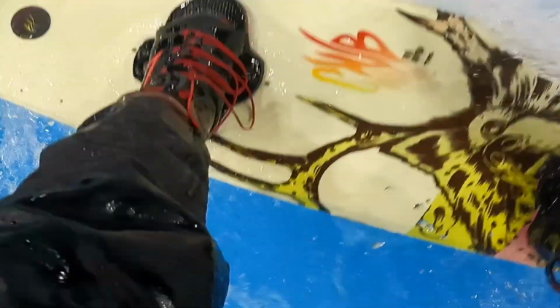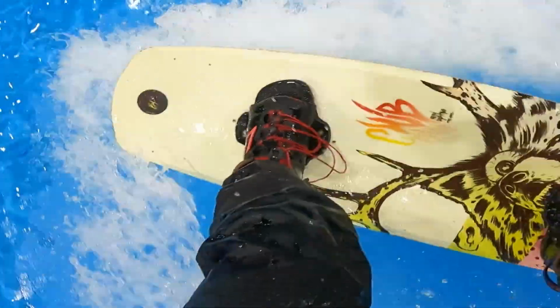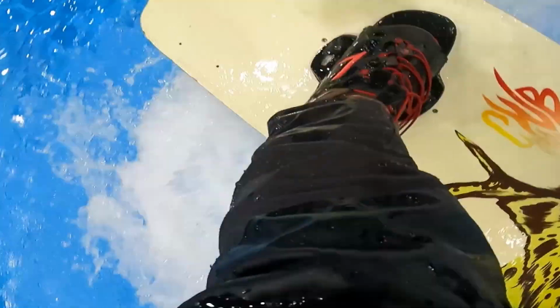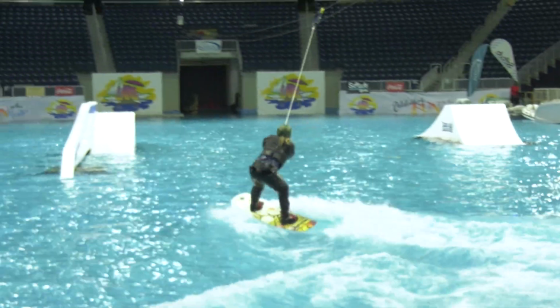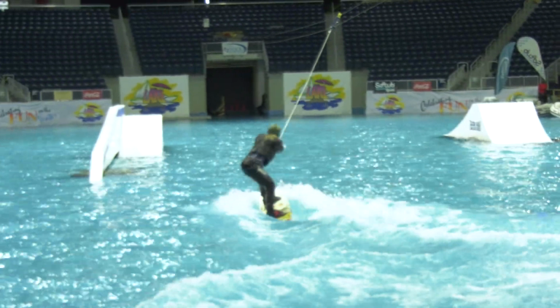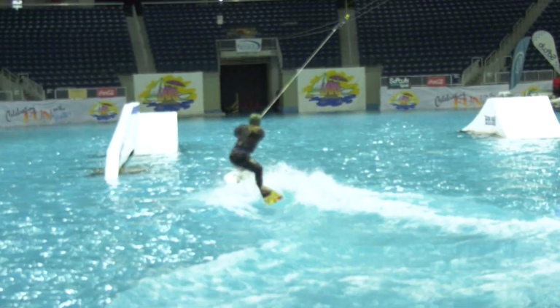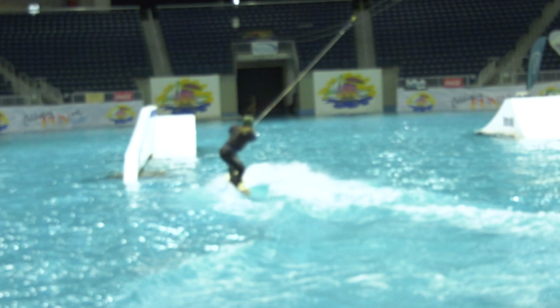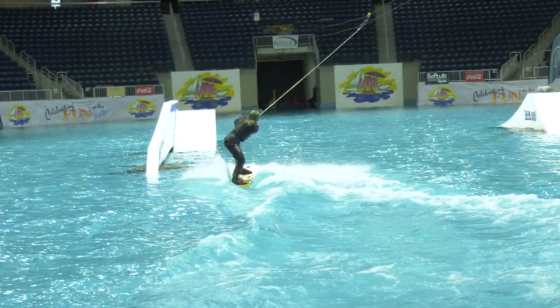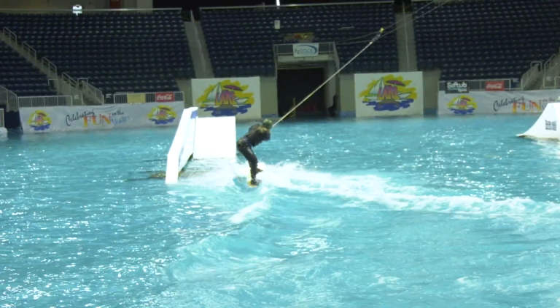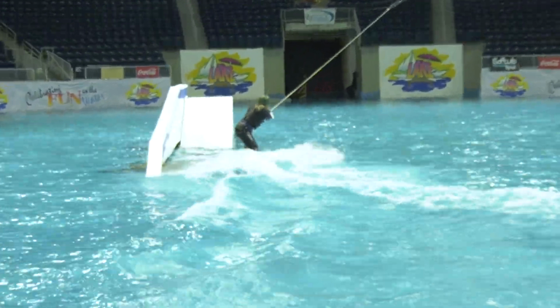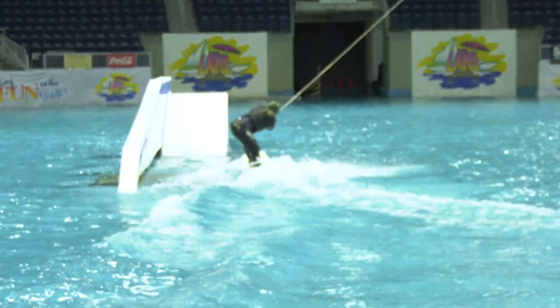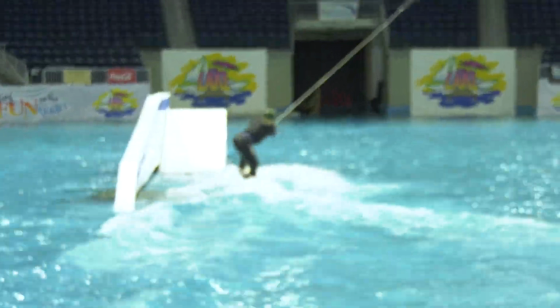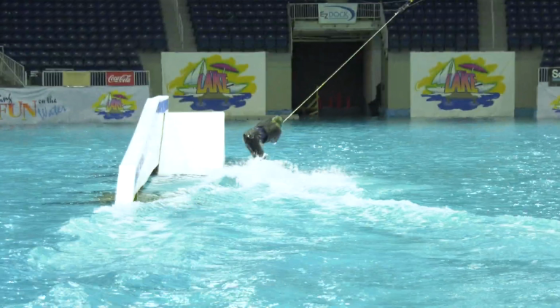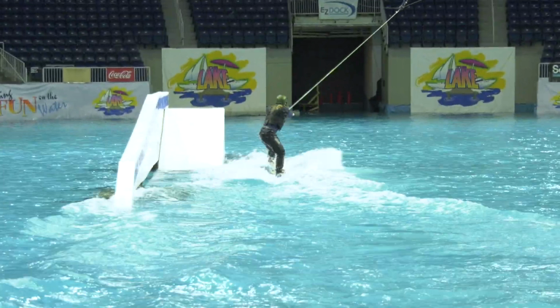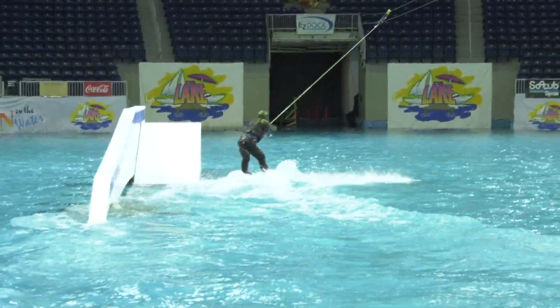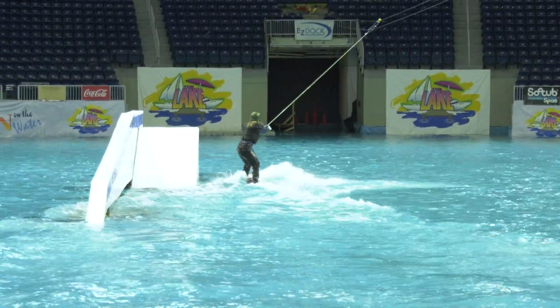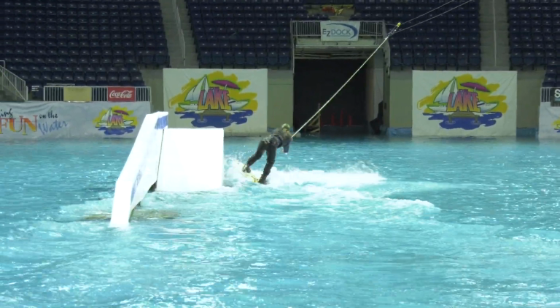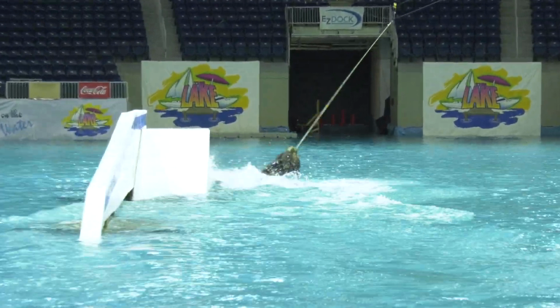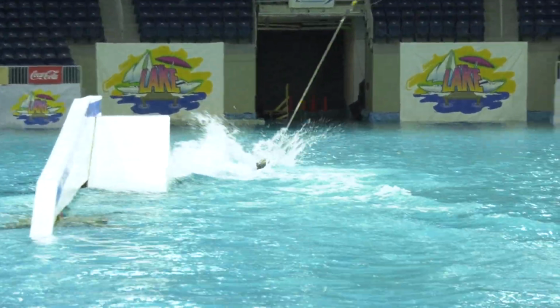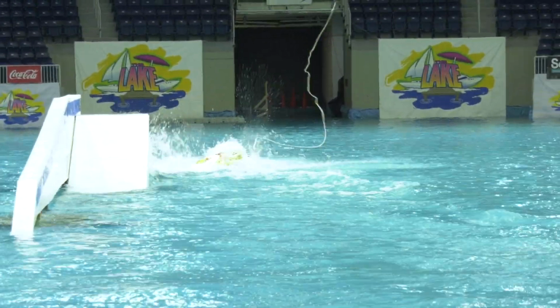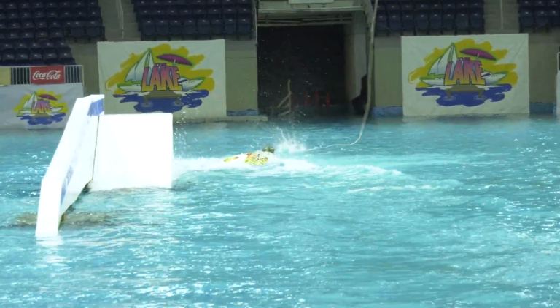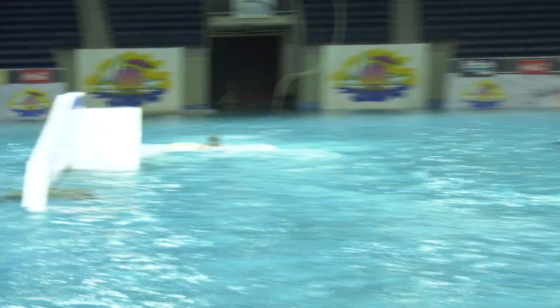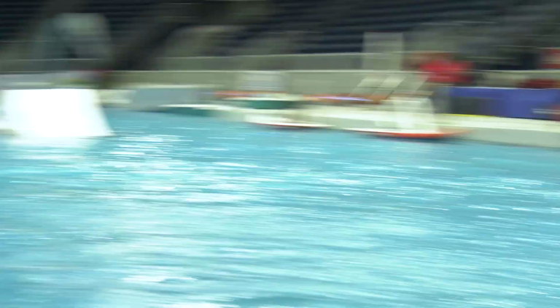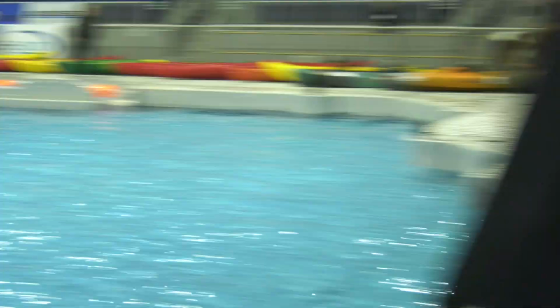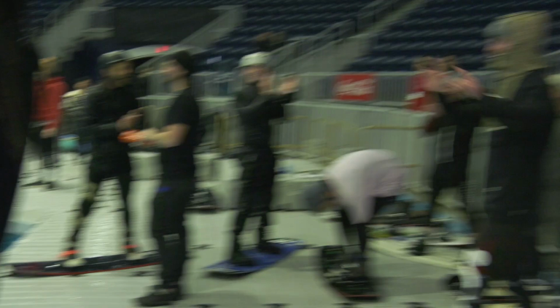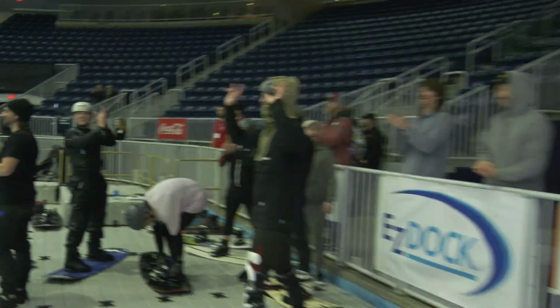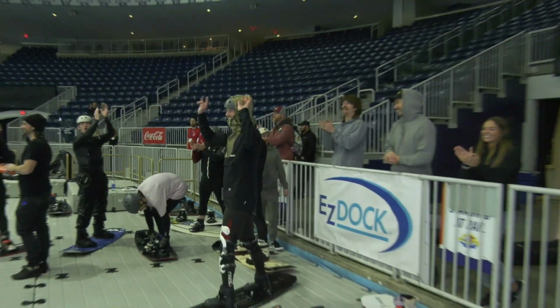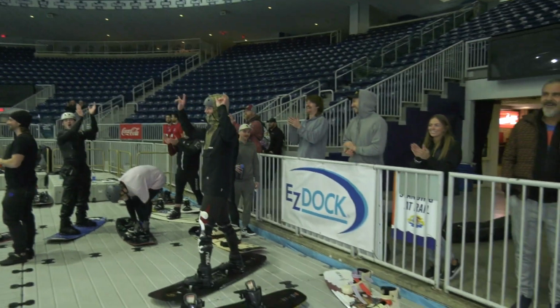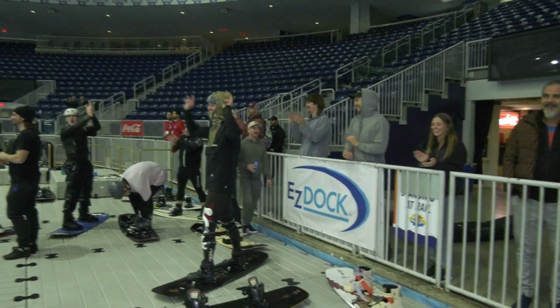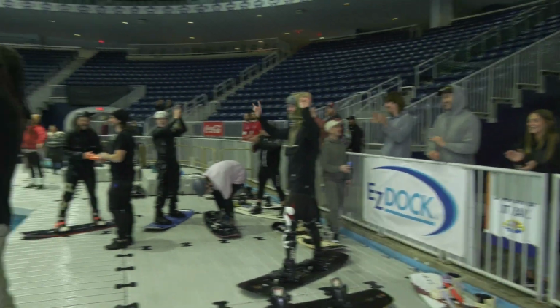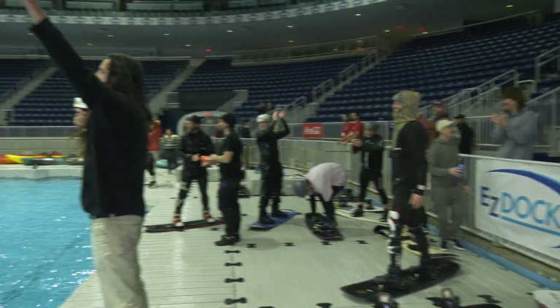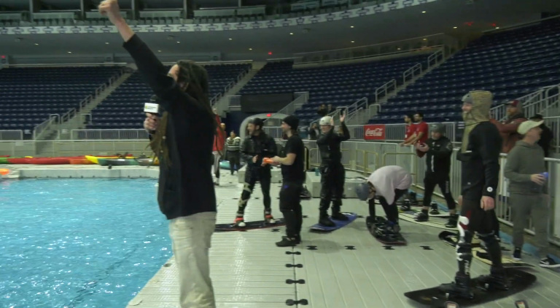Yeah, there it is. This is her first time ever wakeboarding — successfully, right away. Good job!